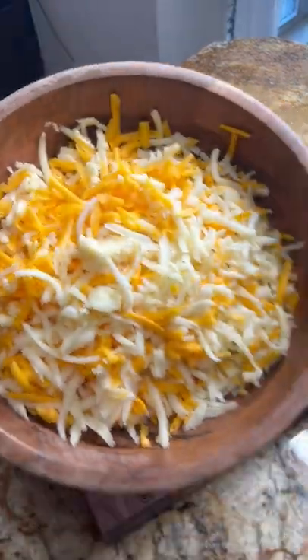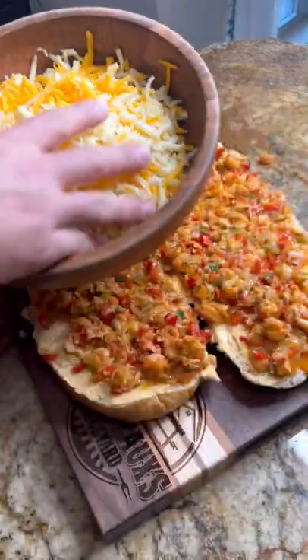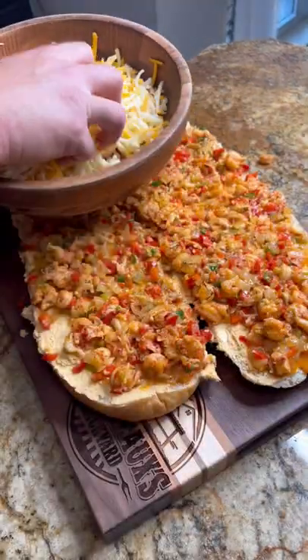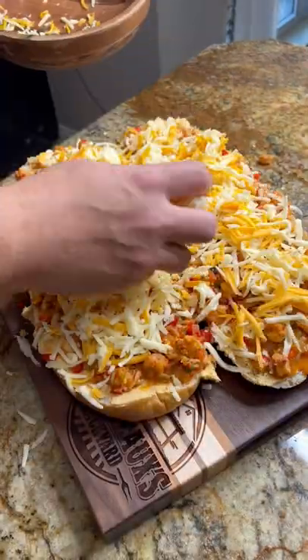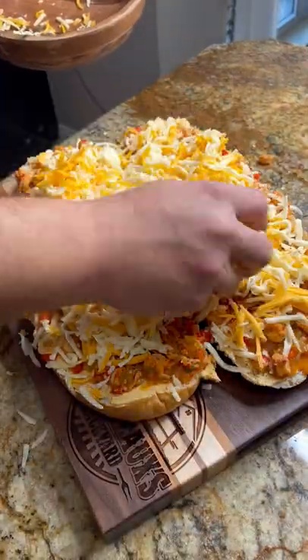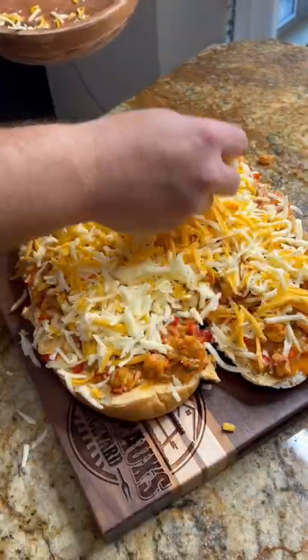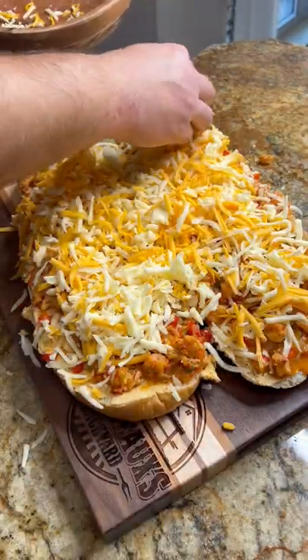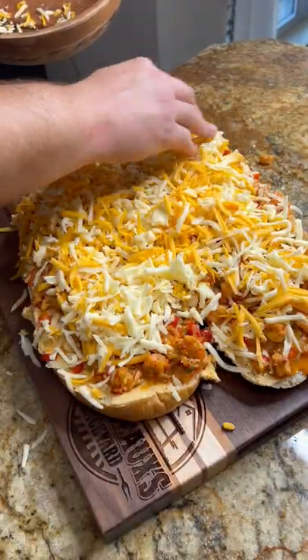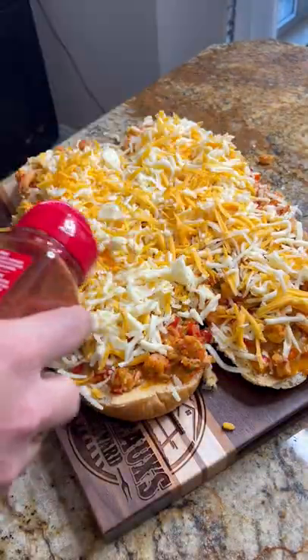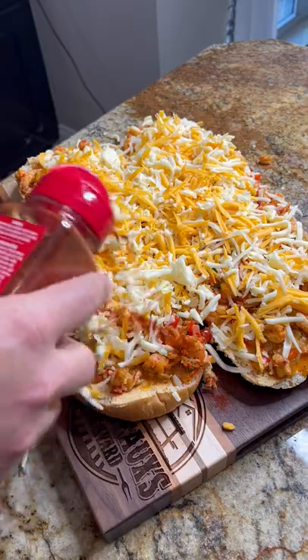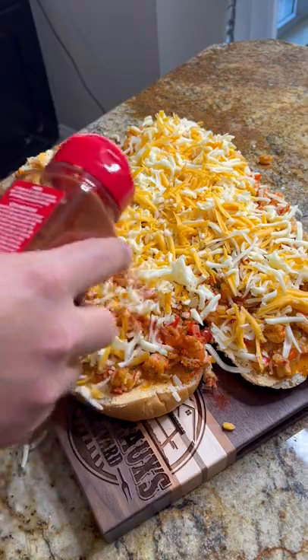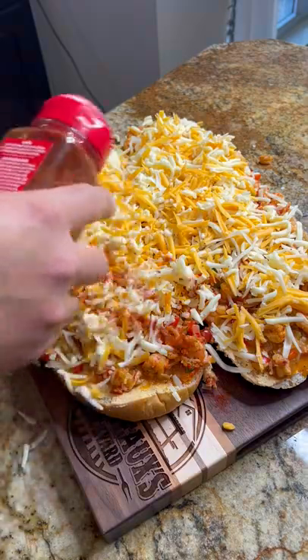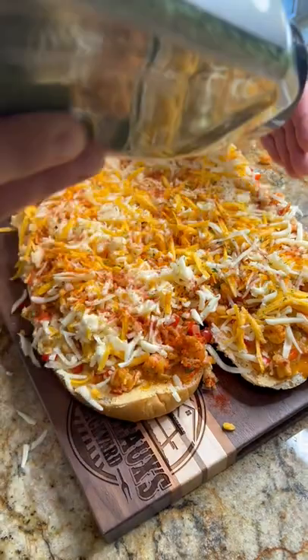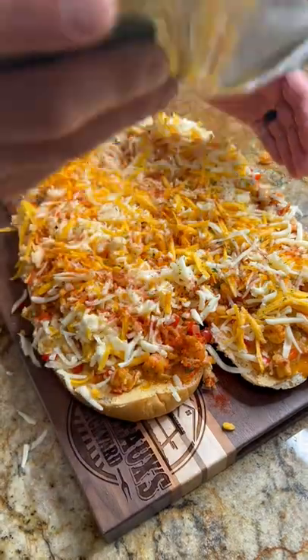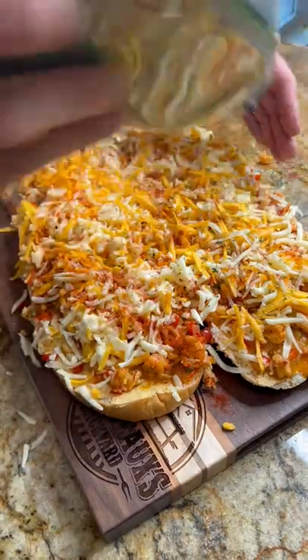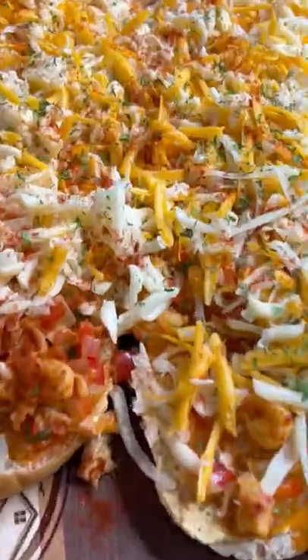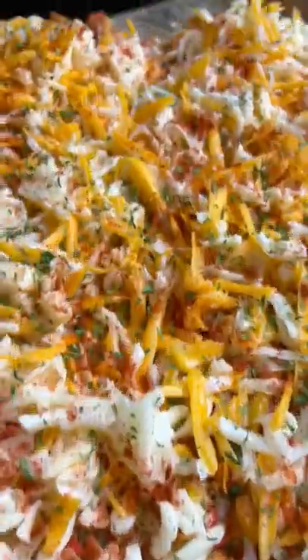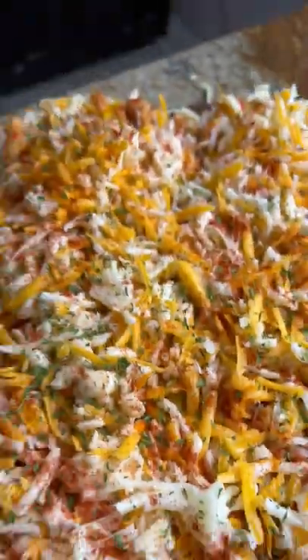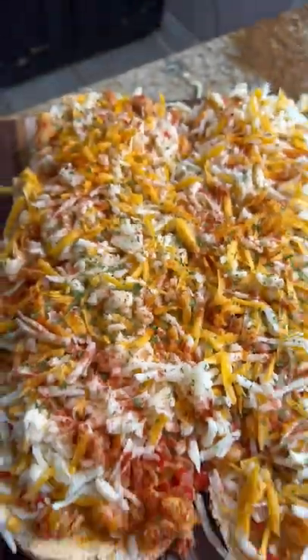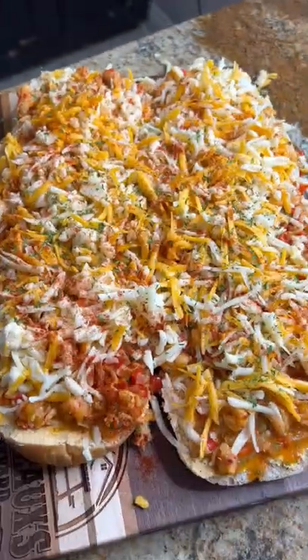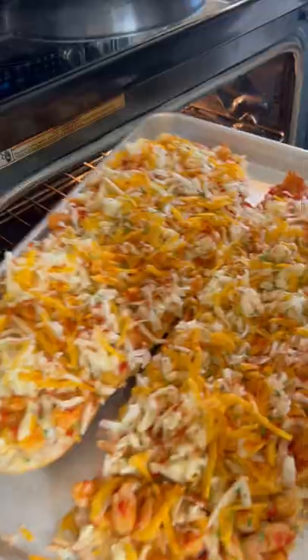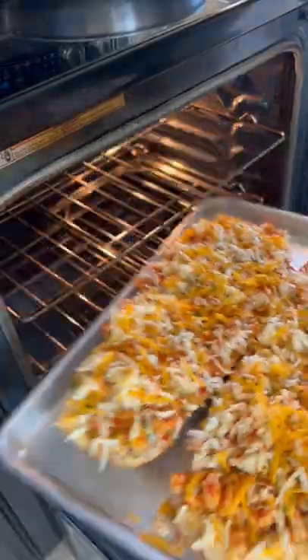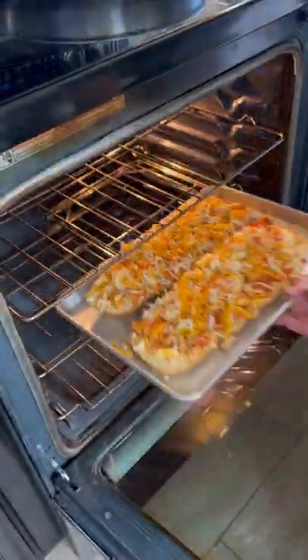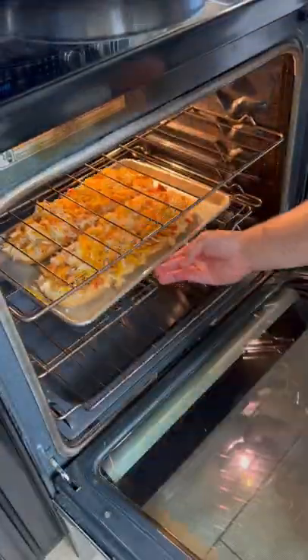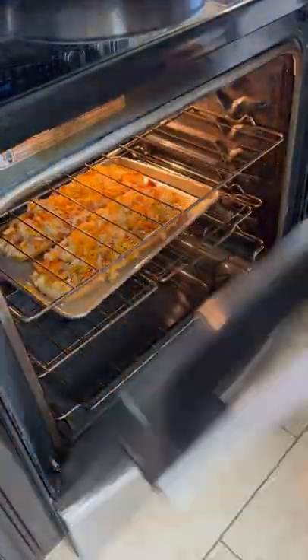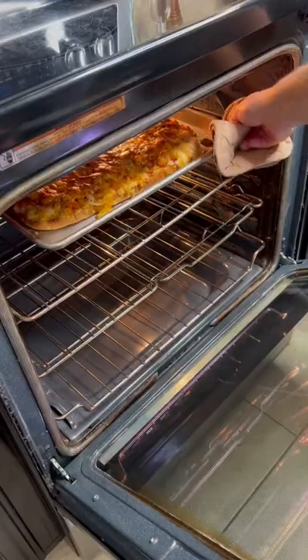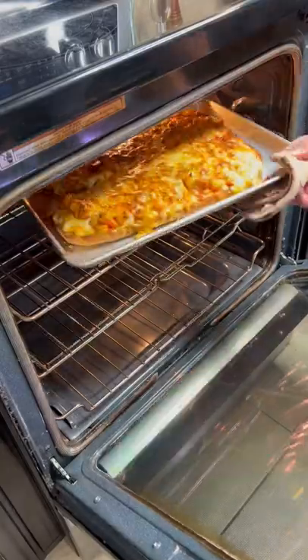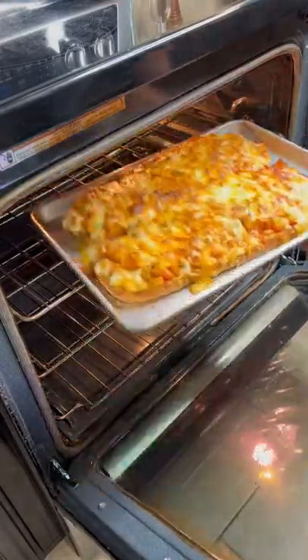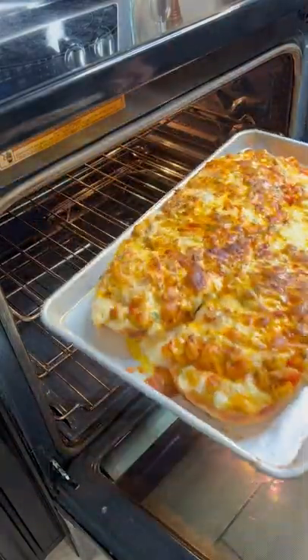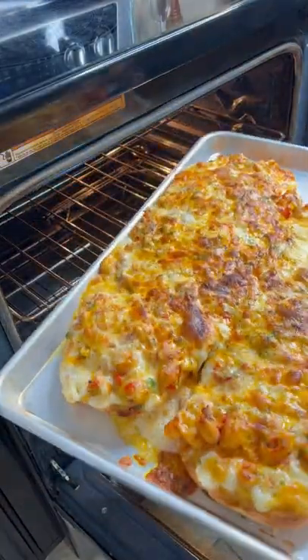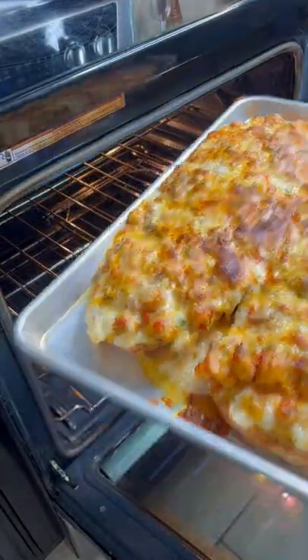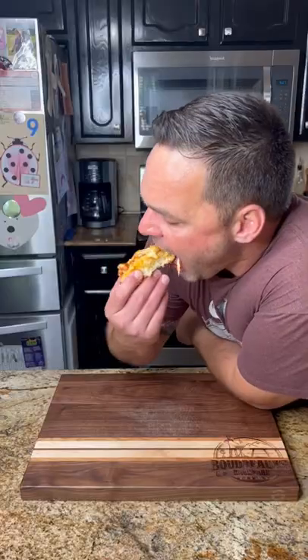Now spread out that crawfish and then hit it with that cheese. Dress it up with a little garnish. Now bake this at 350 for 15 minutes and then crank that broil up and get it golden brown.